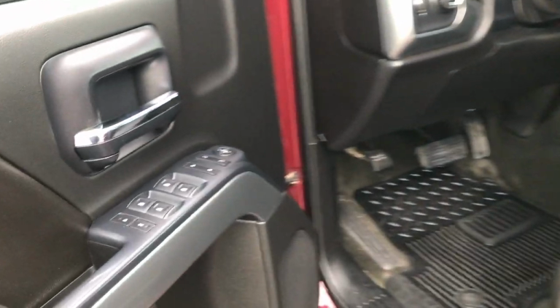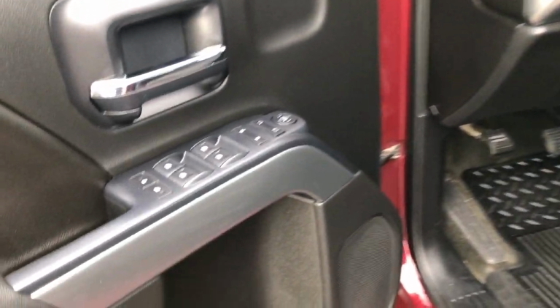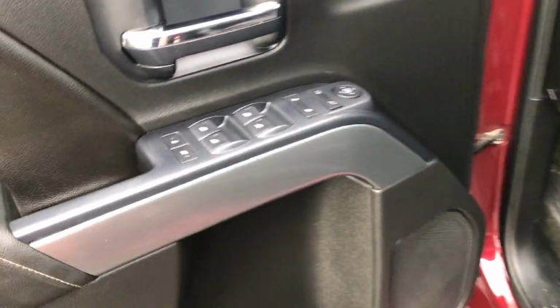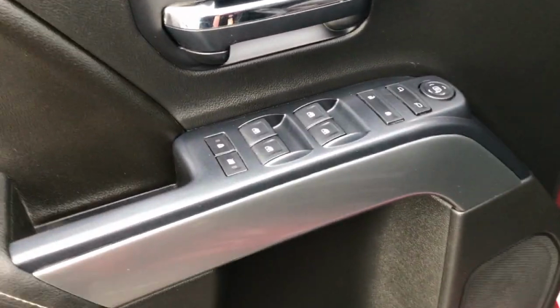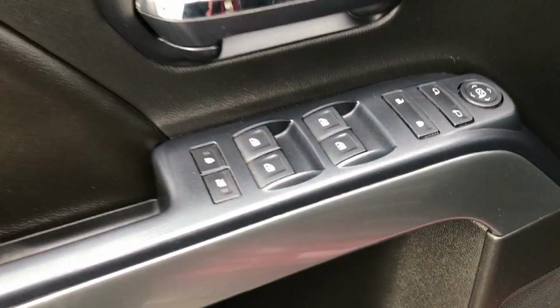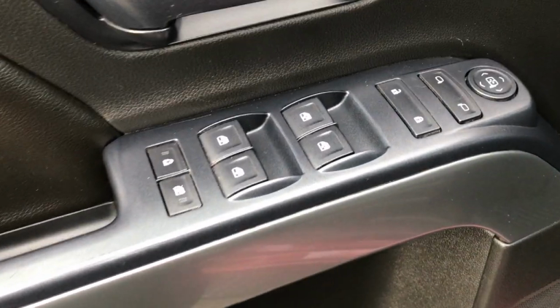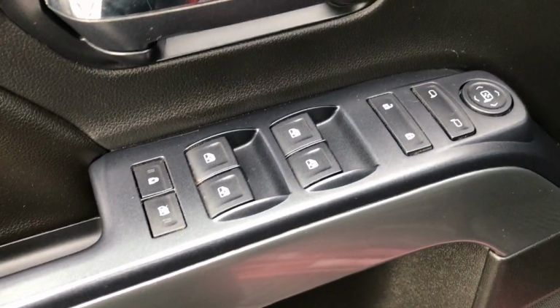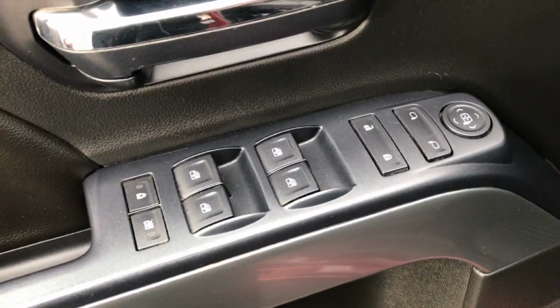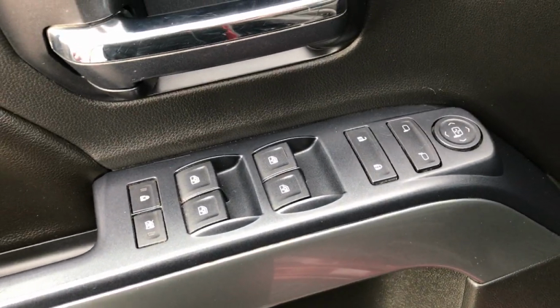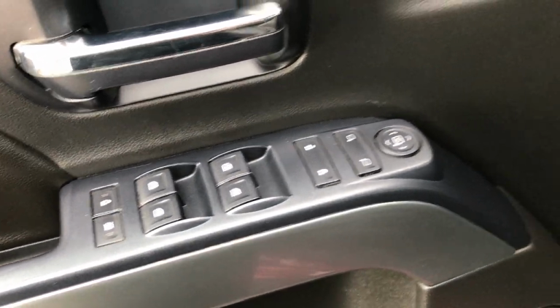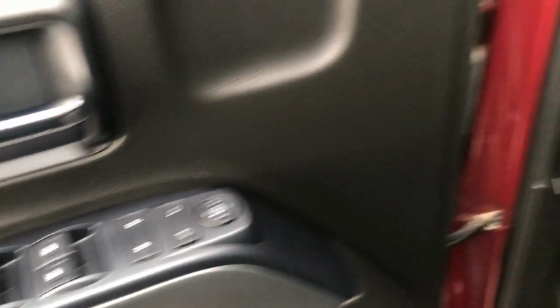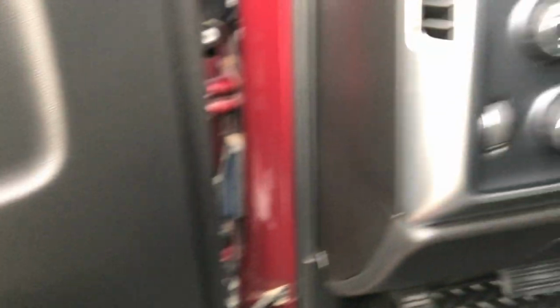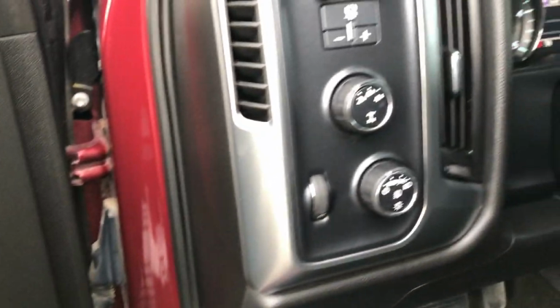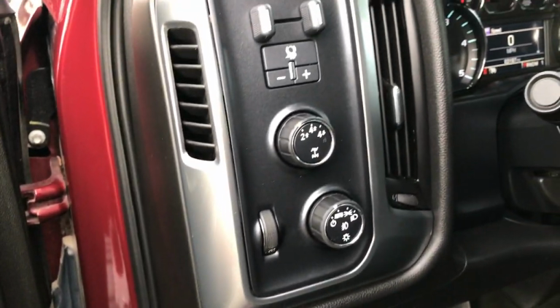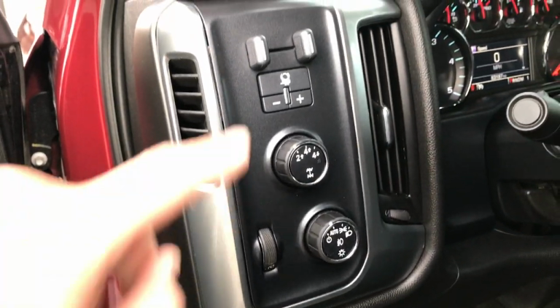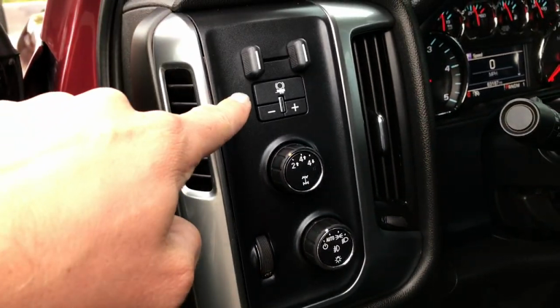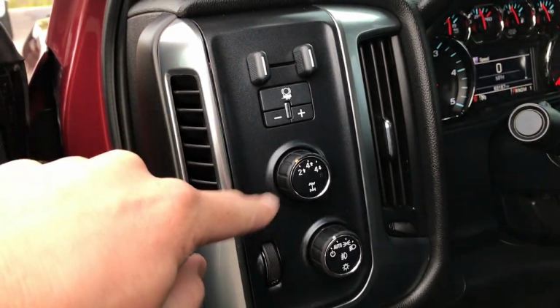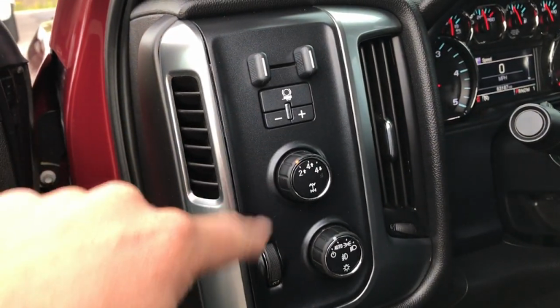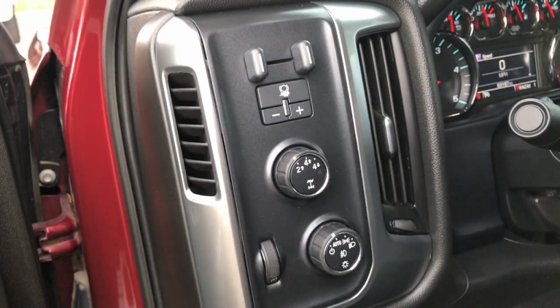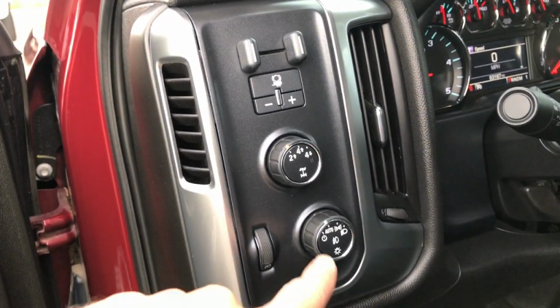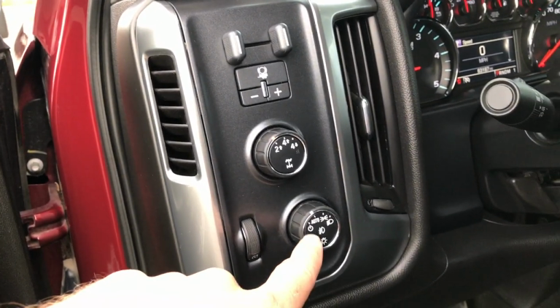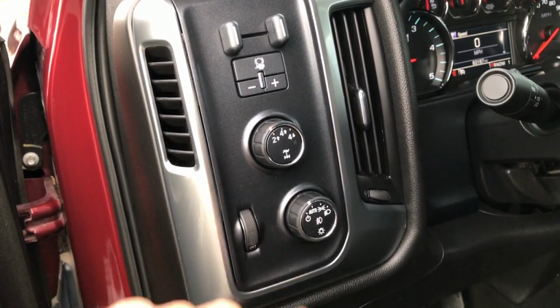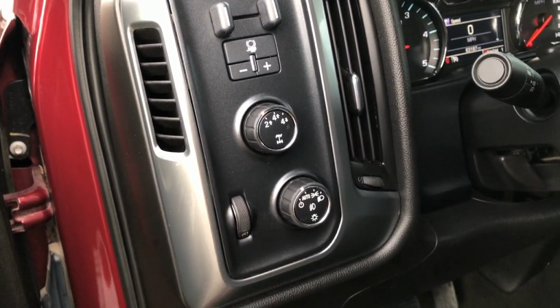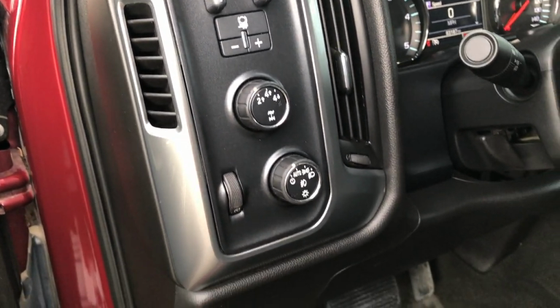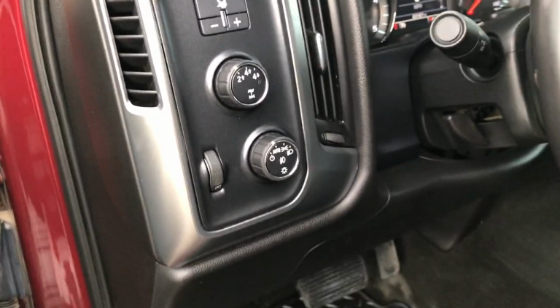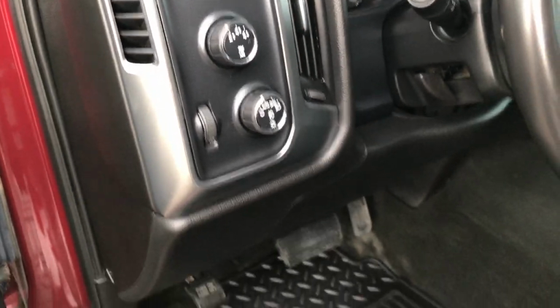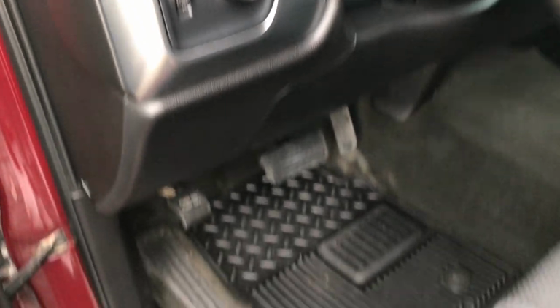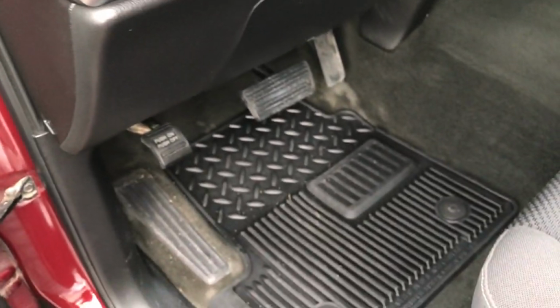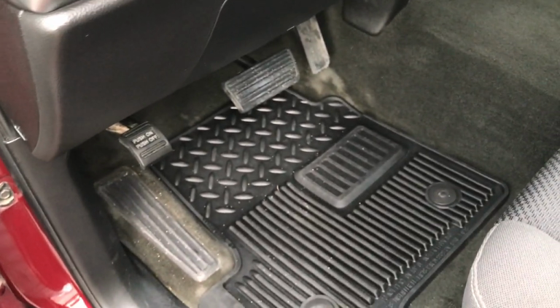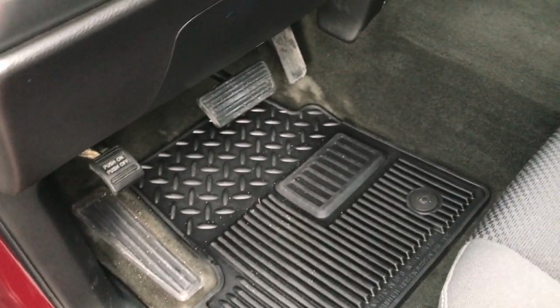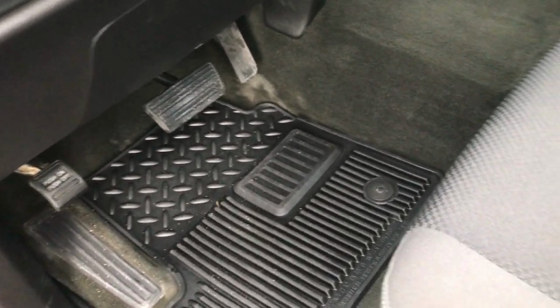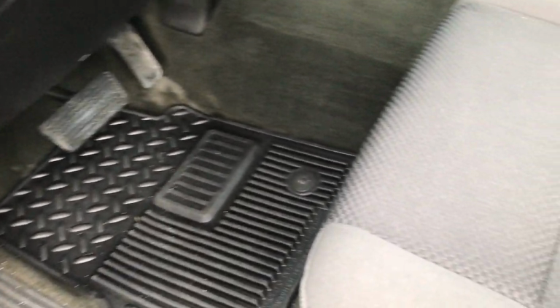Inside we have power windows, power locks, and power mirrors. Factory brake controller, four-wheel drive, and auto headlamps. Factory all-weather floor mats.